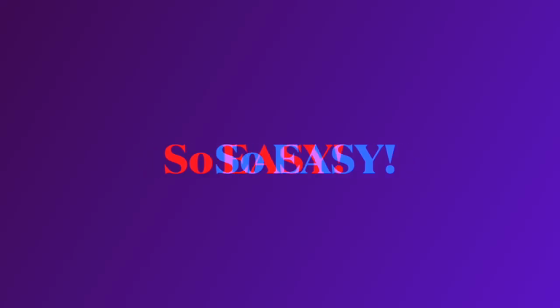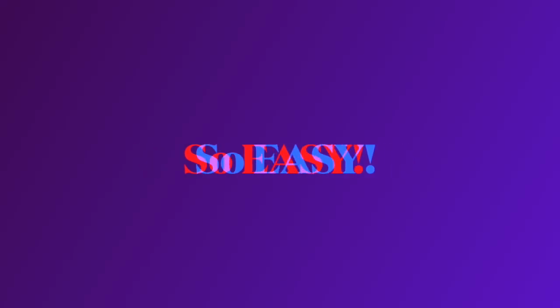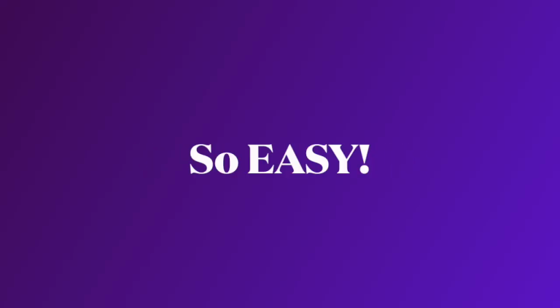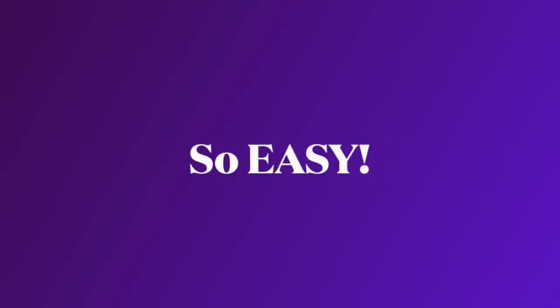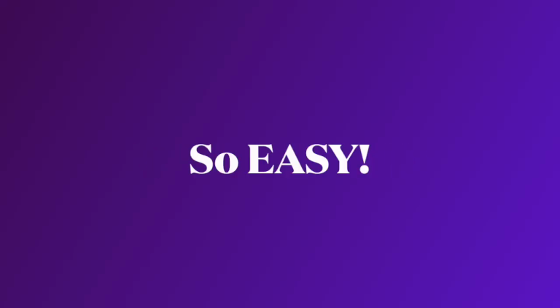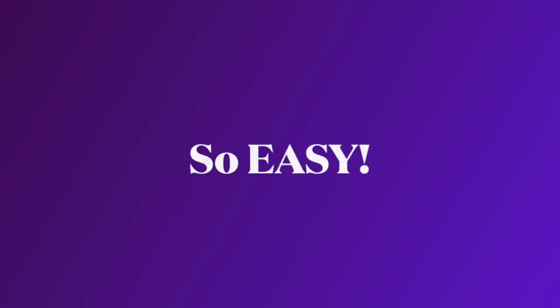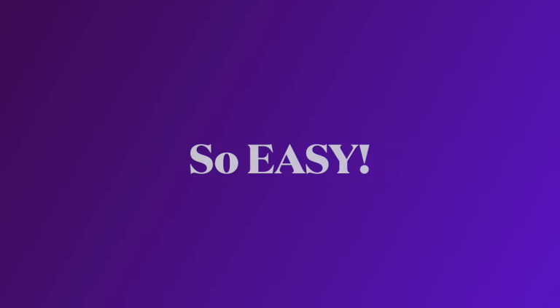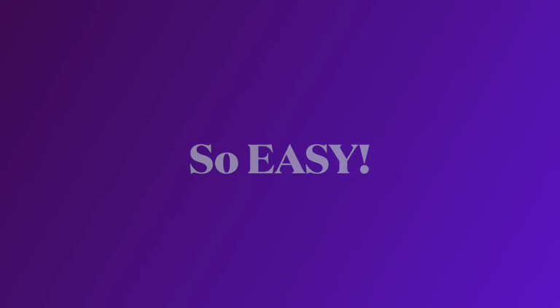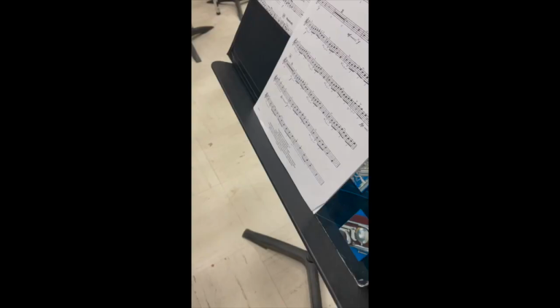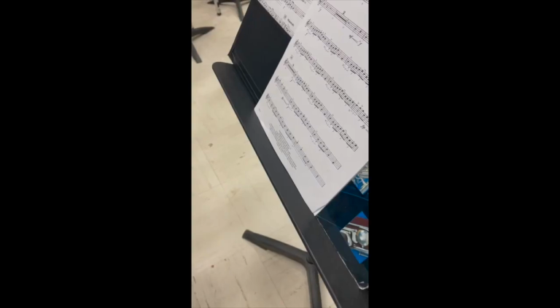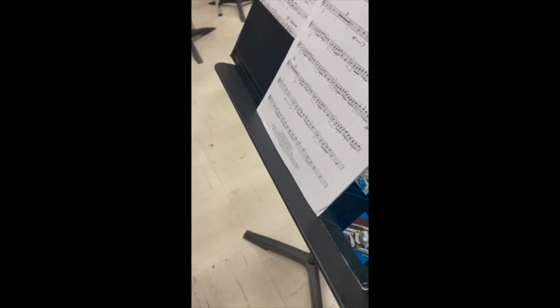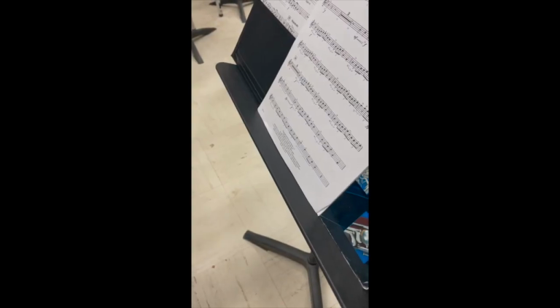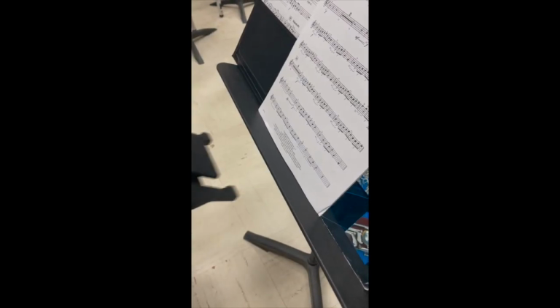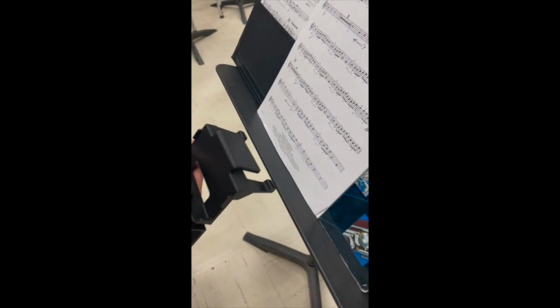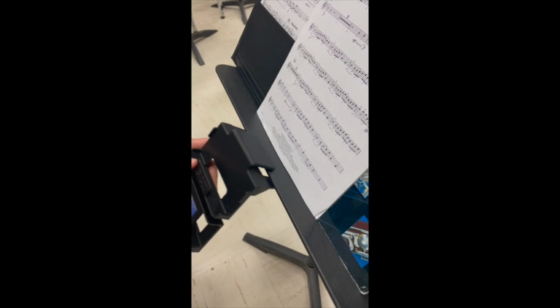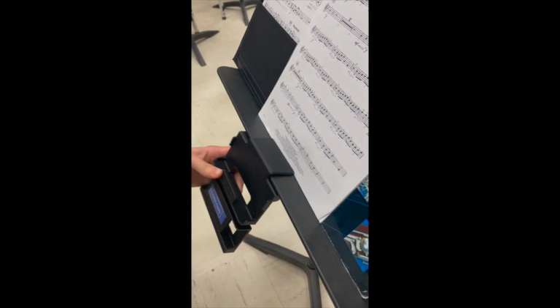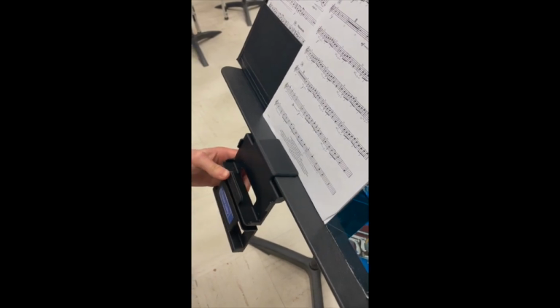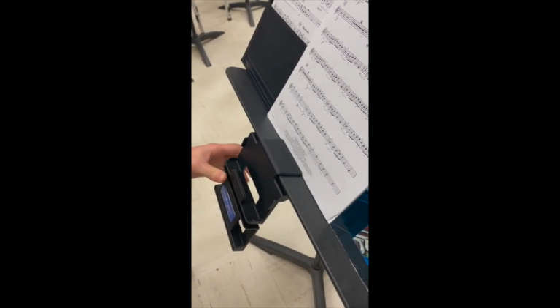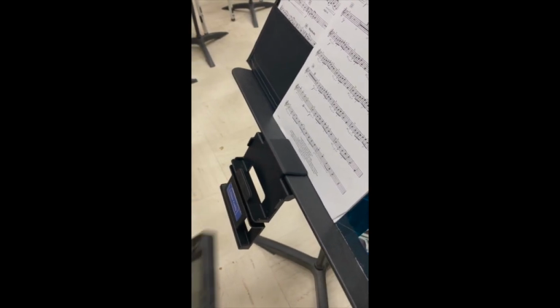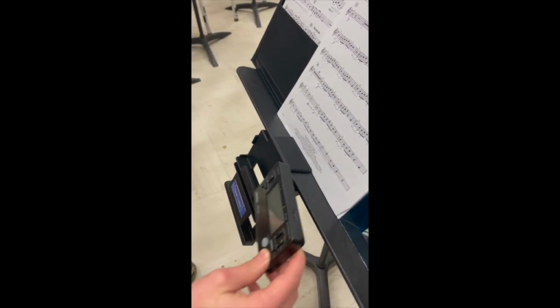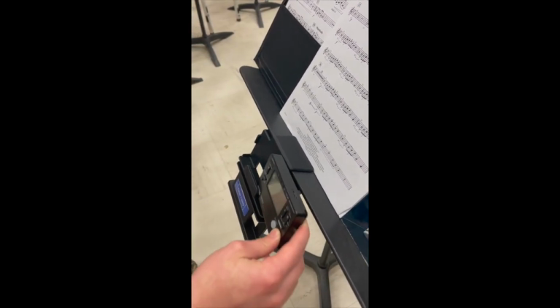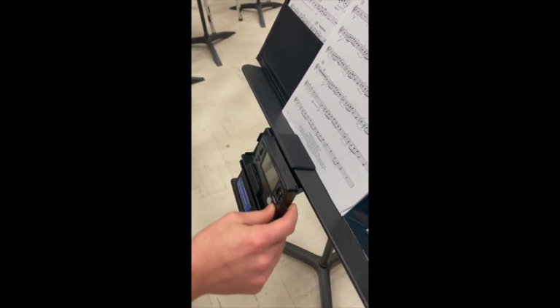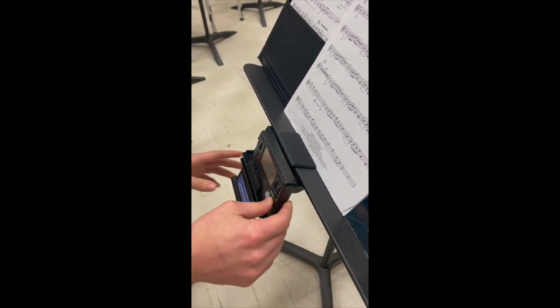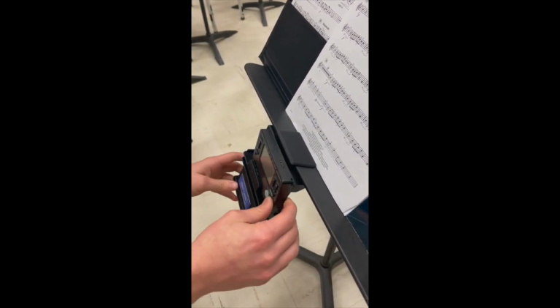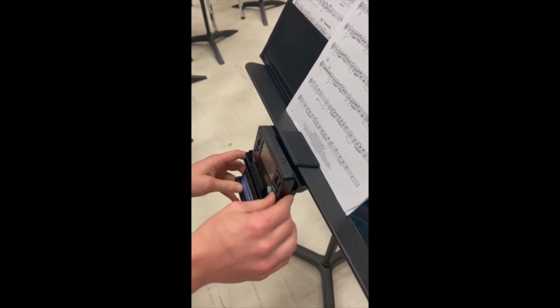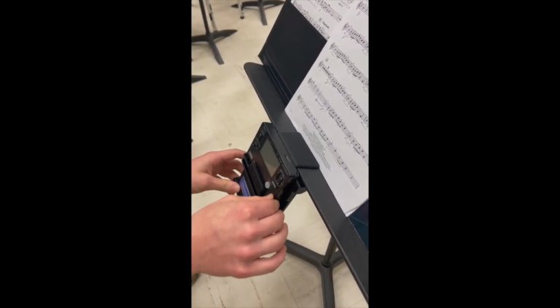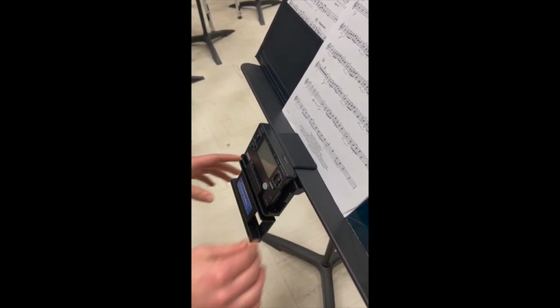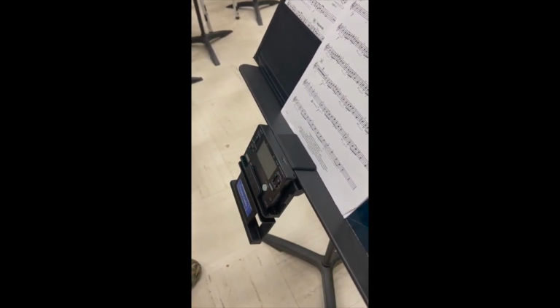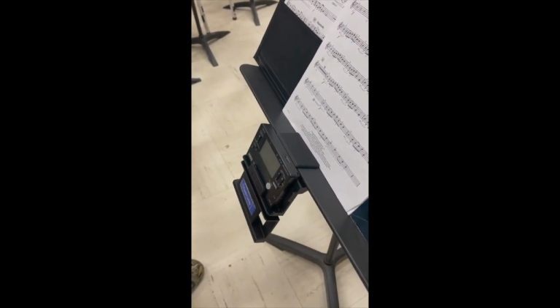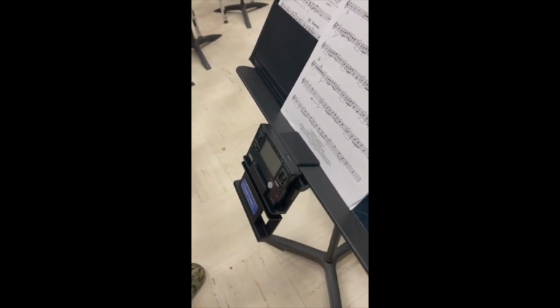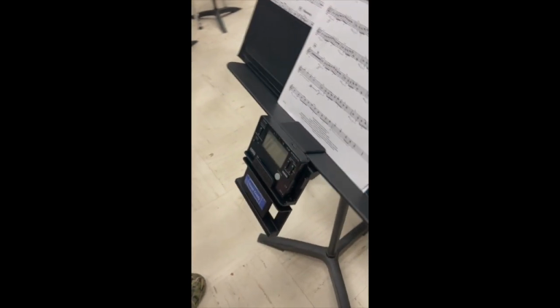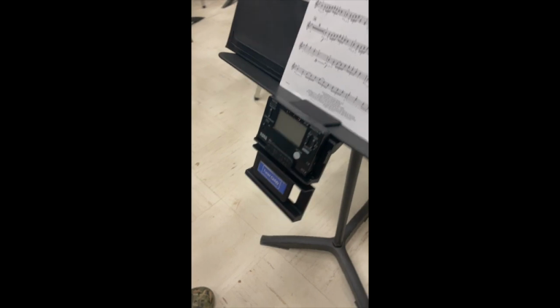And the best part is, it's so easy. Simply clip your Tuner Caddy to the bottom or top of the music stand, pop on the tuner, metronome, or cell phone, and you are ready to go.